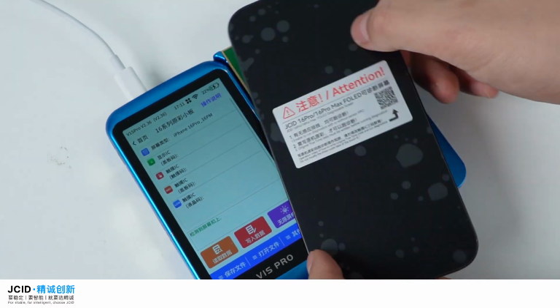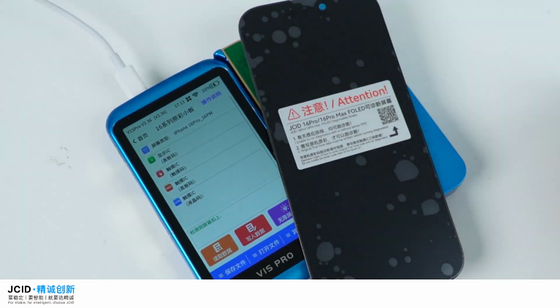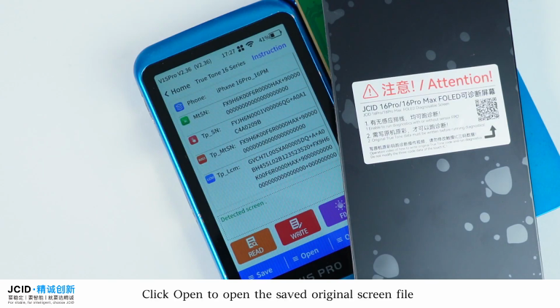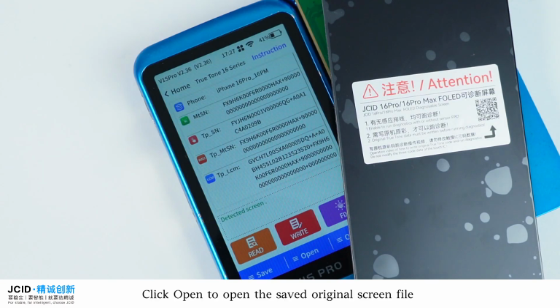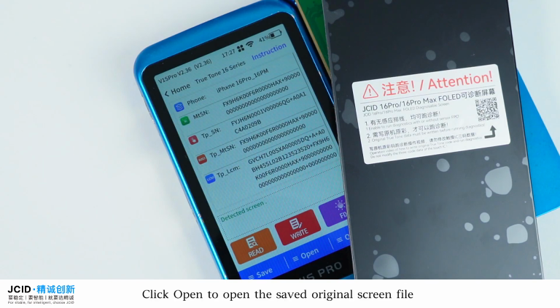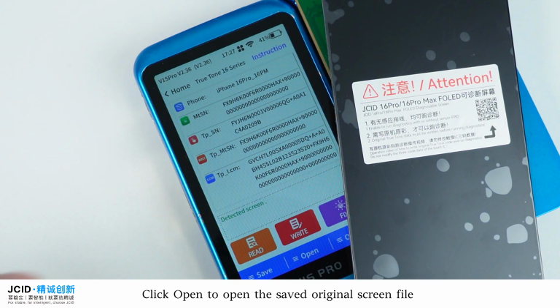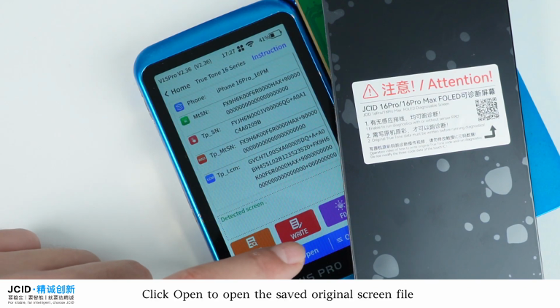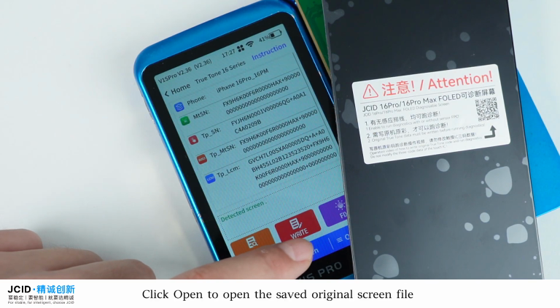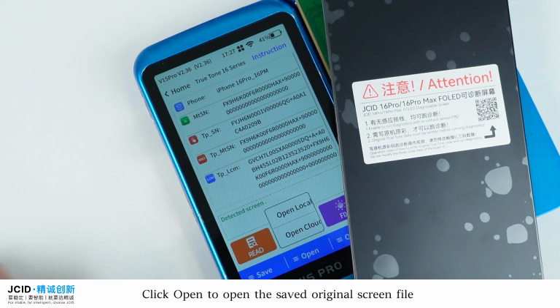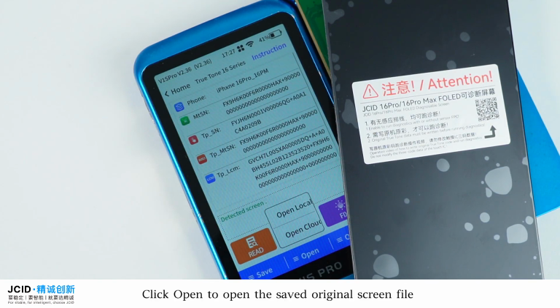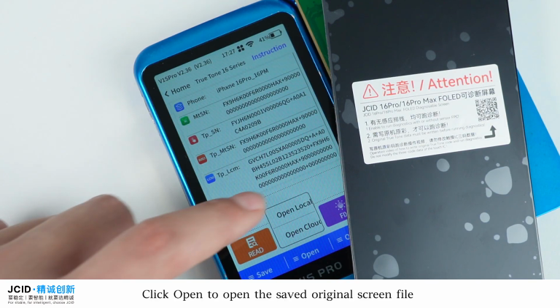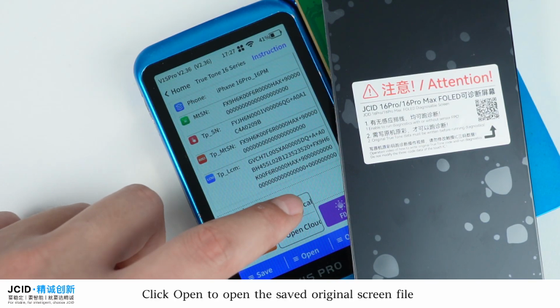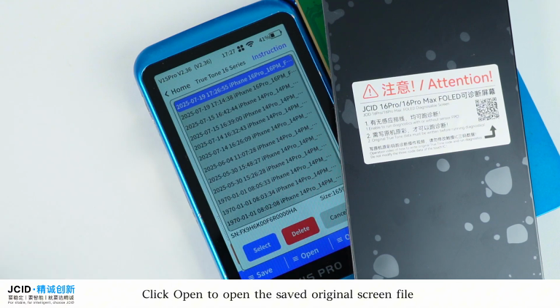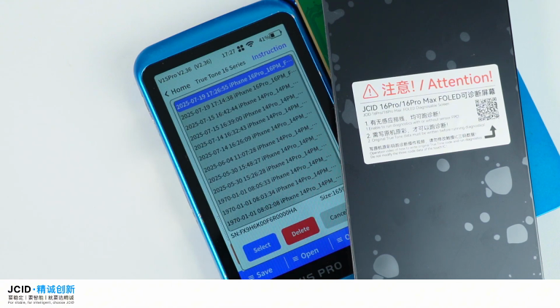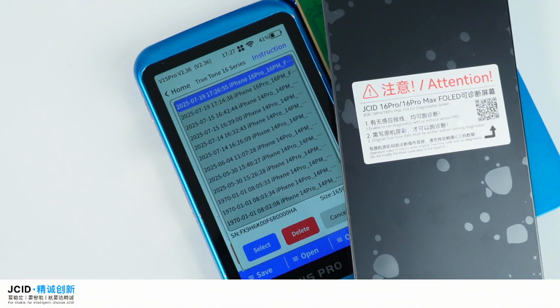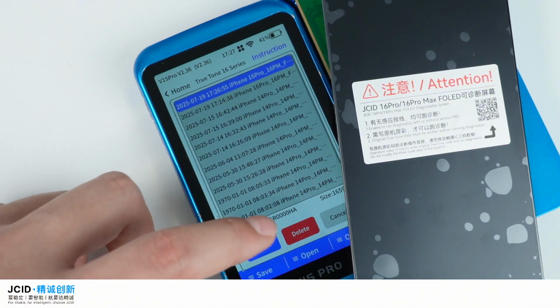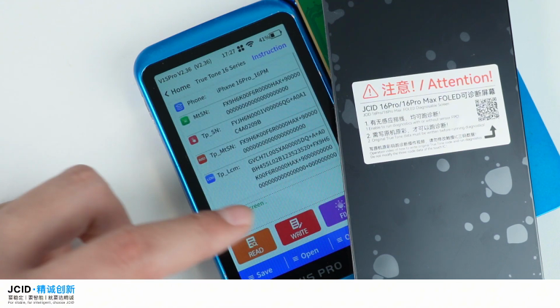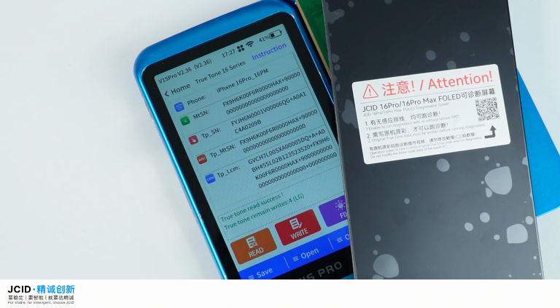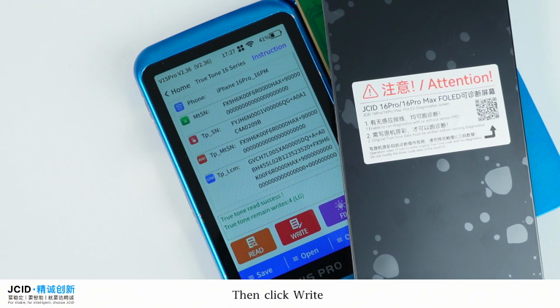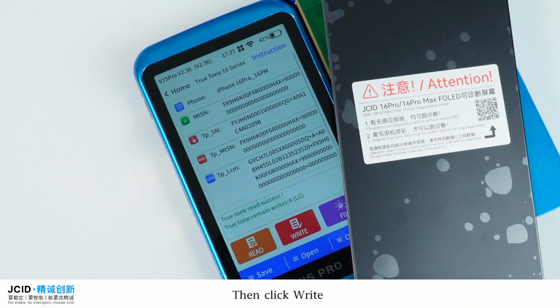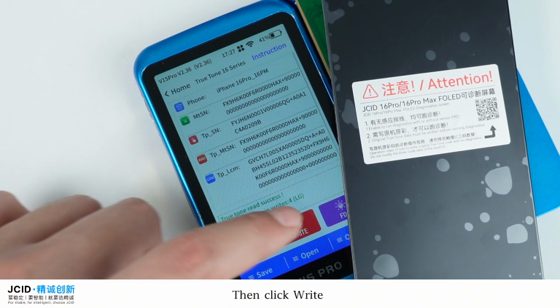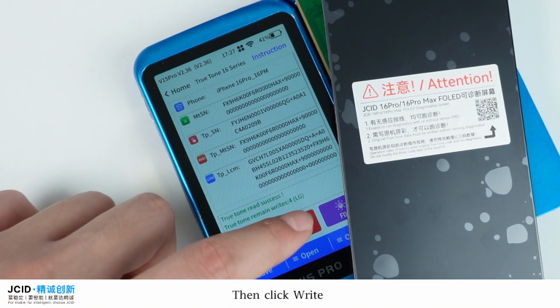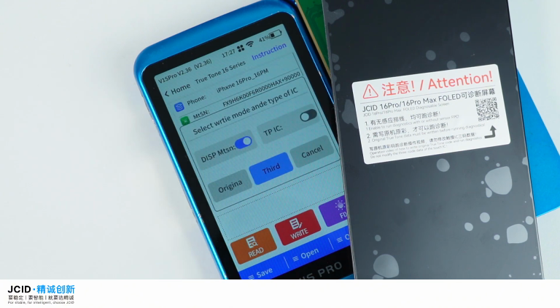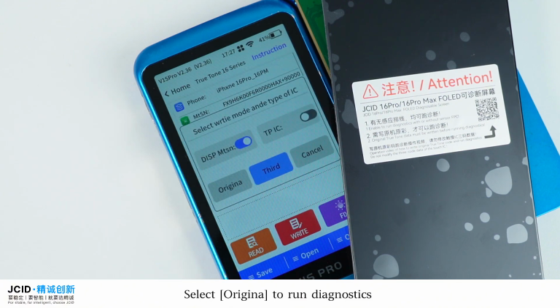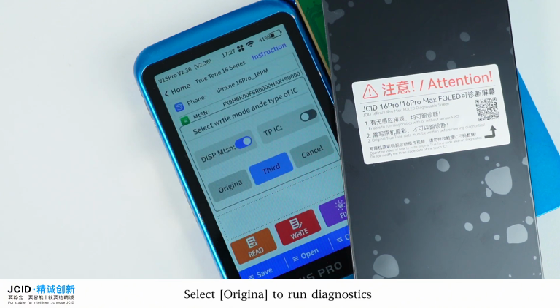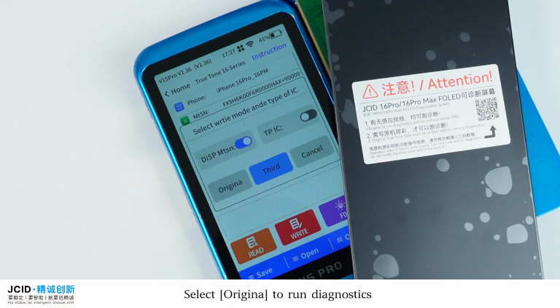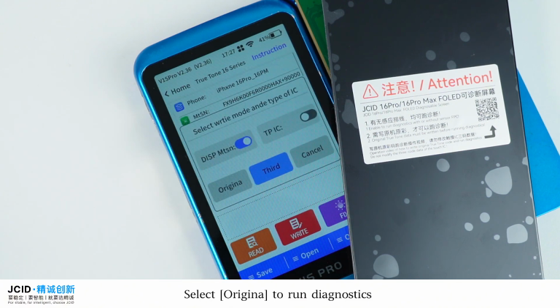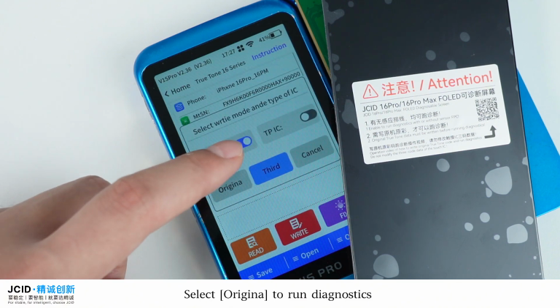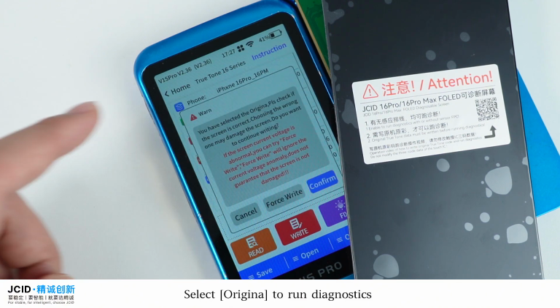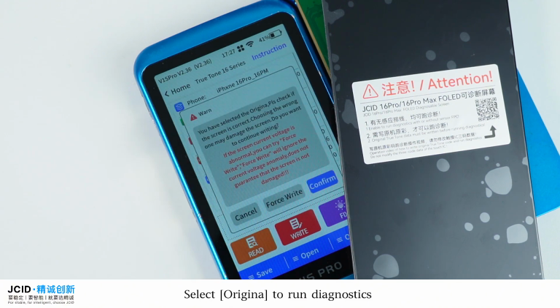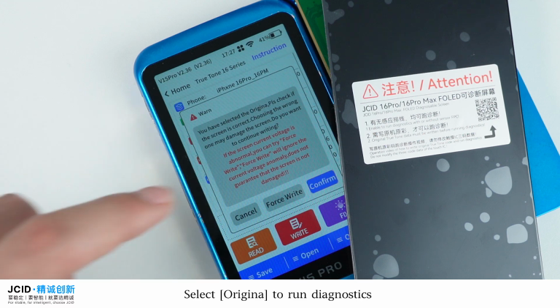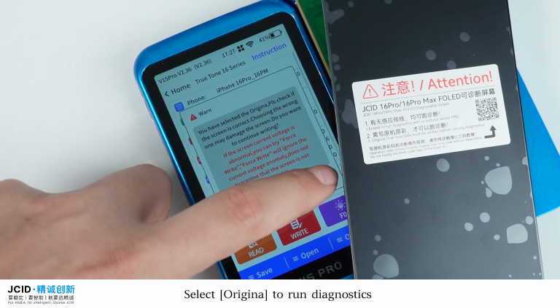Click Open to open the saved original screen file, then click Write. Select Original to run diagnostics.